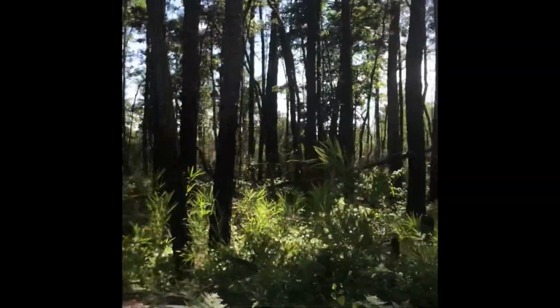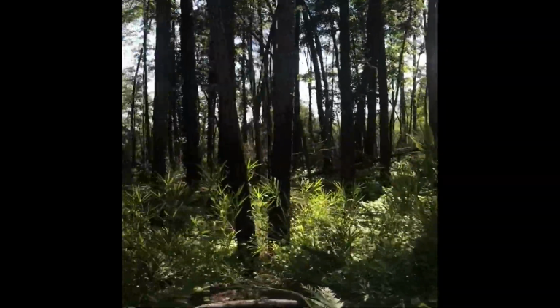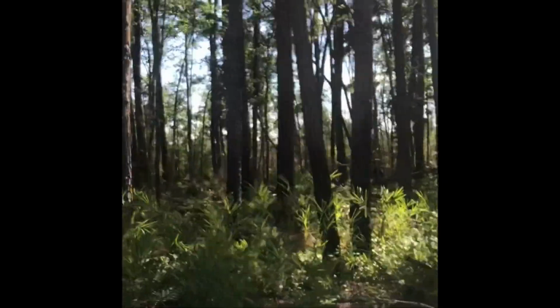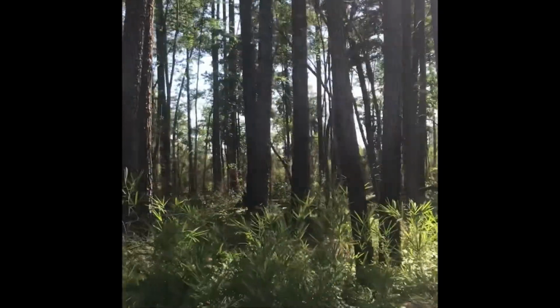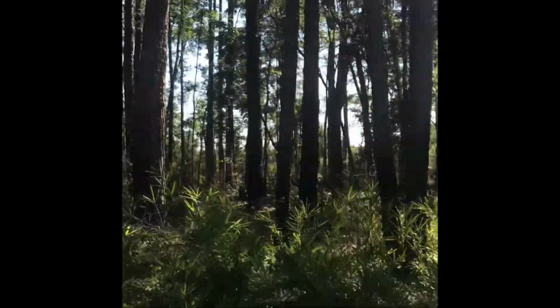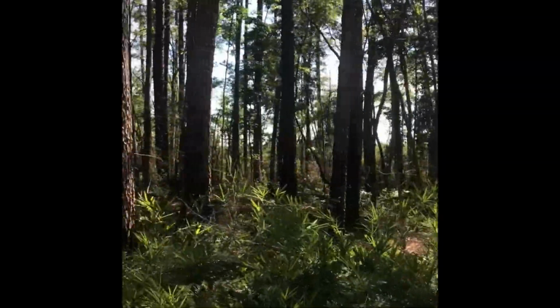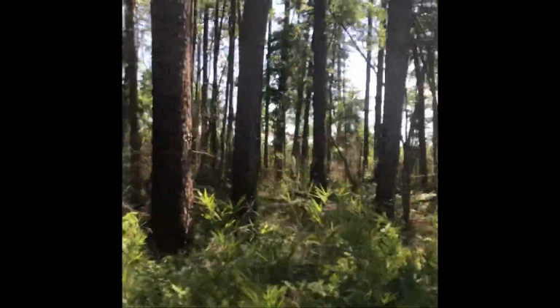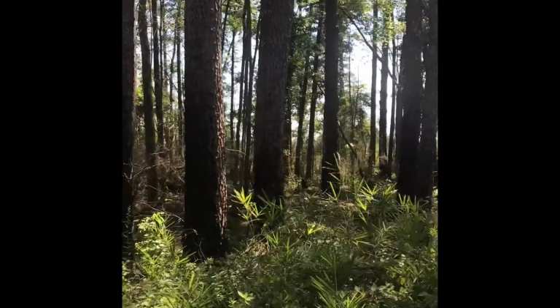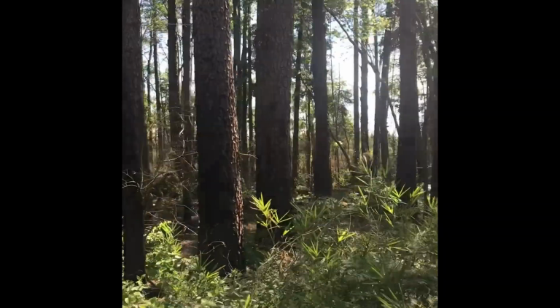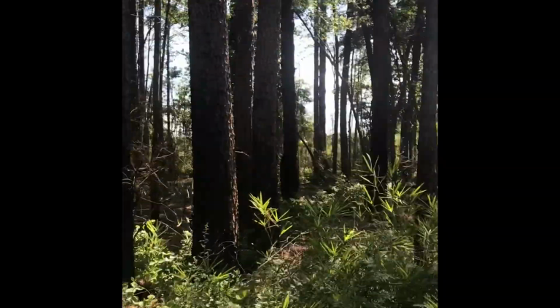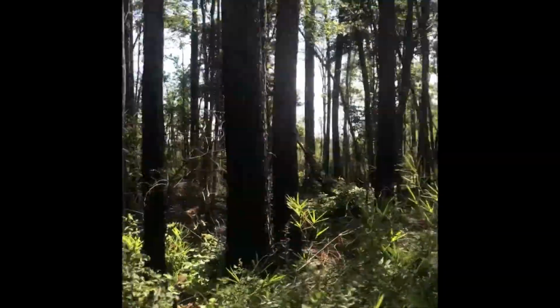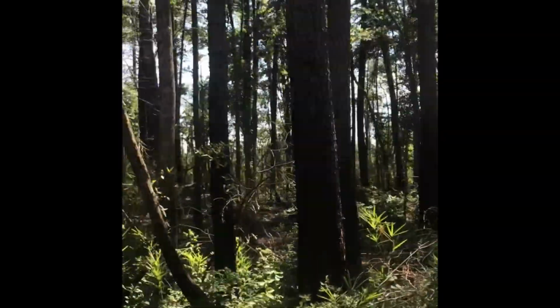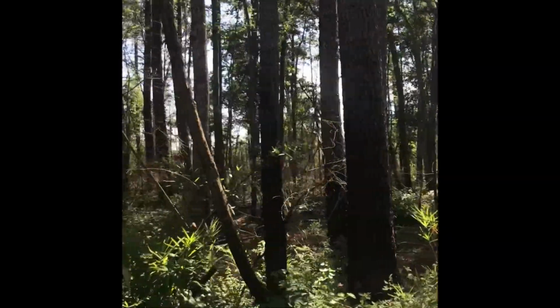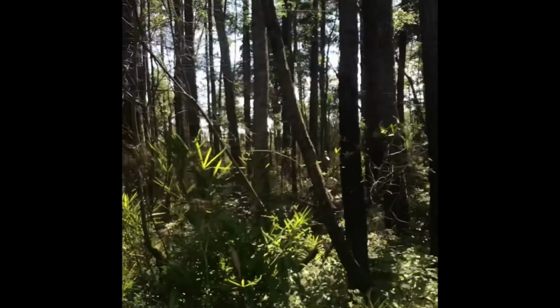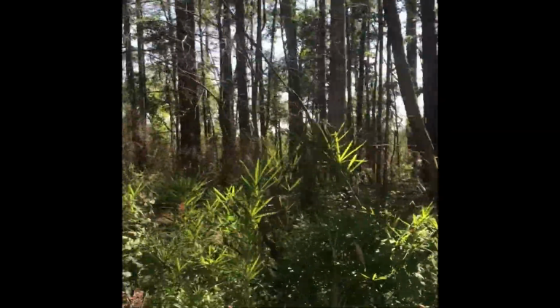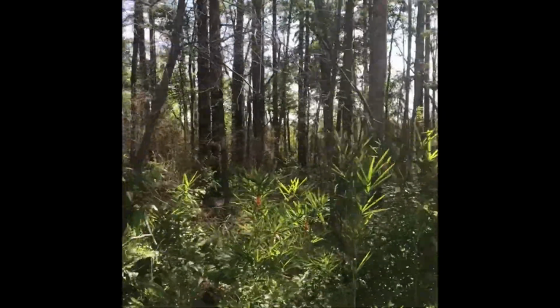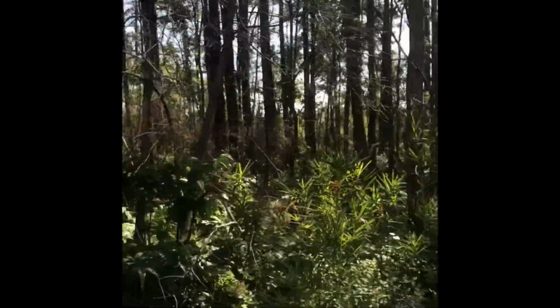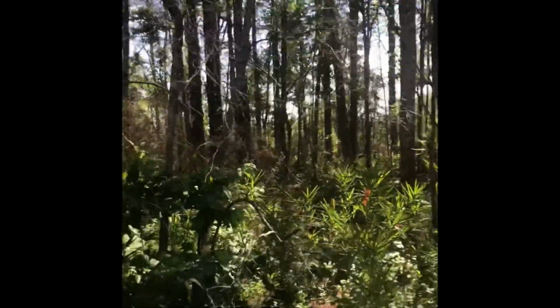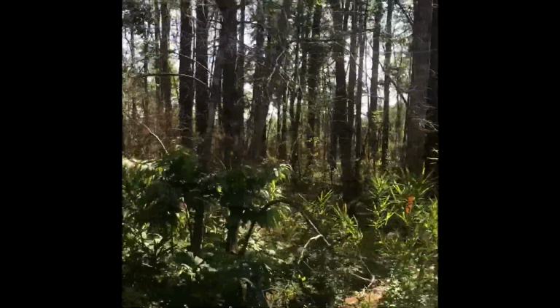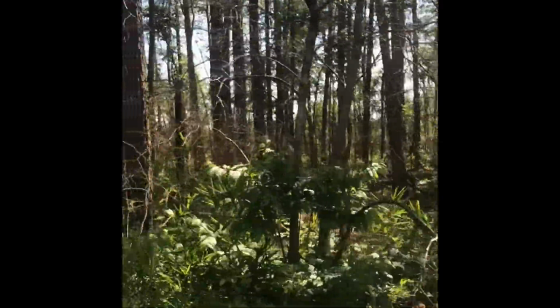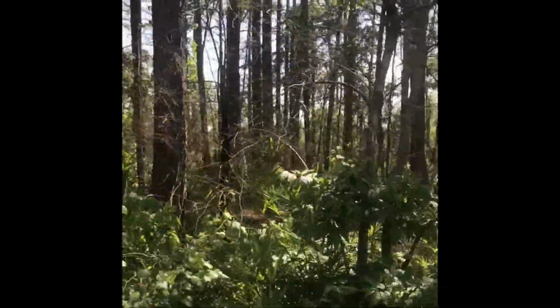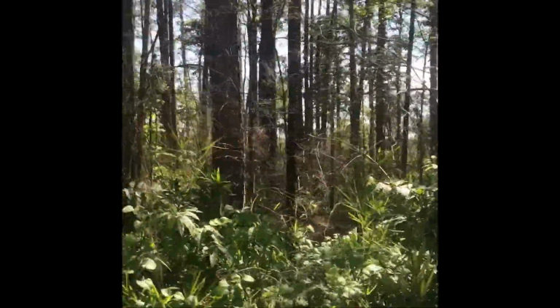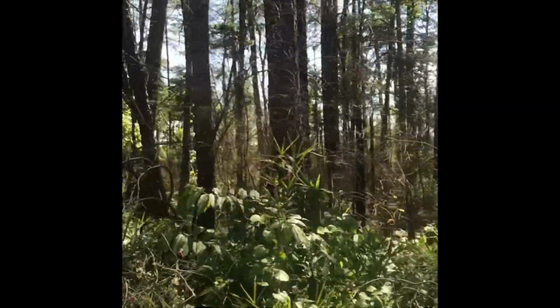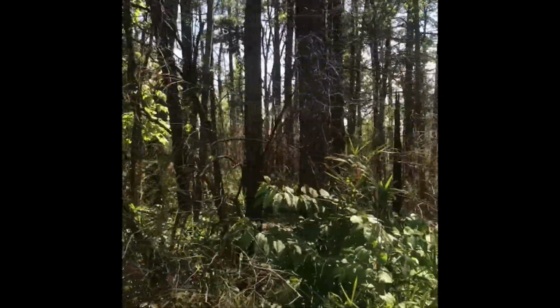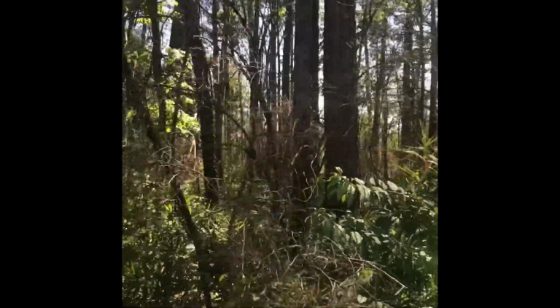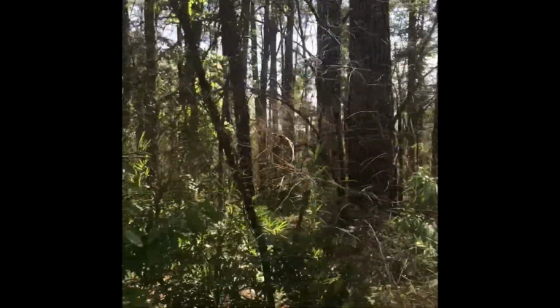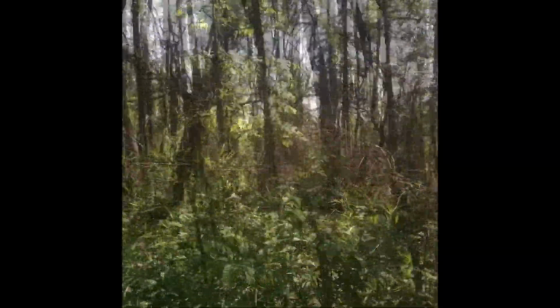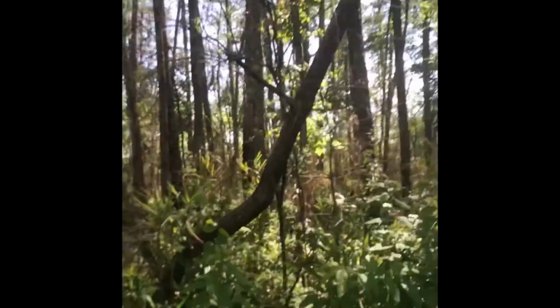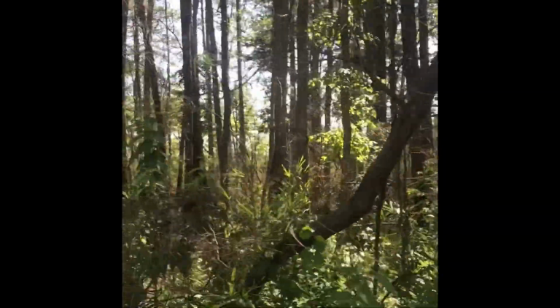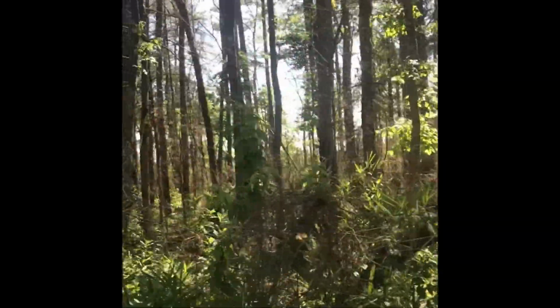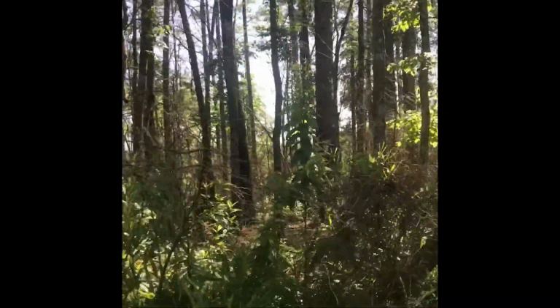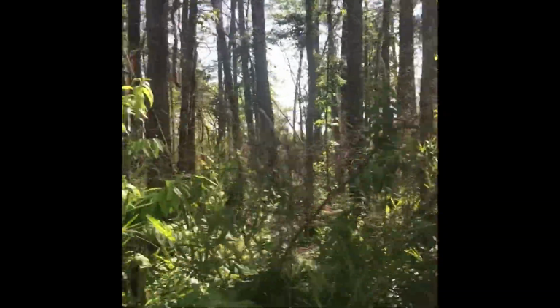If I walk on up the road here, you'll see the transition for where we put a little check line in and caught the slop-over. And you can see that marked change as you lose that fire influence.